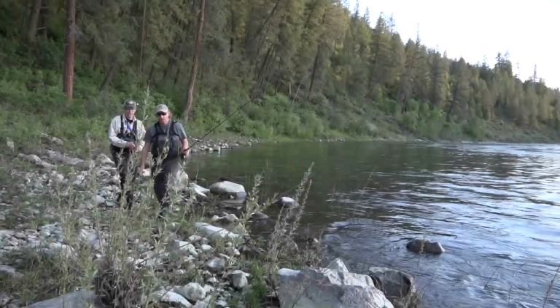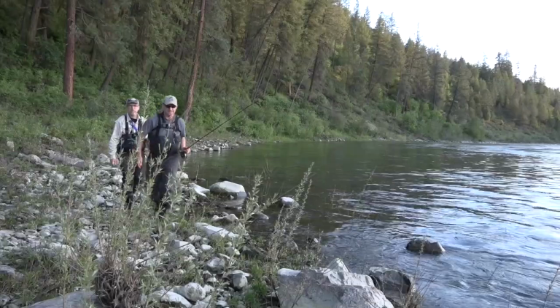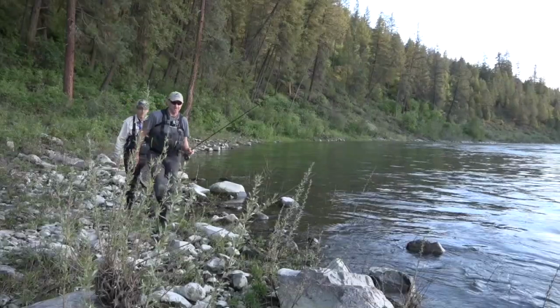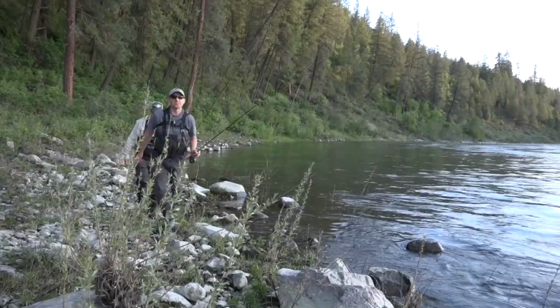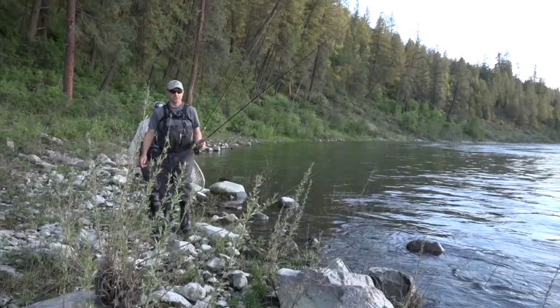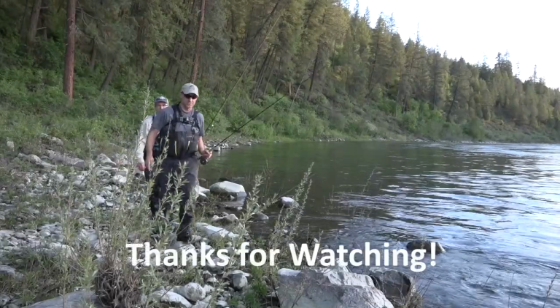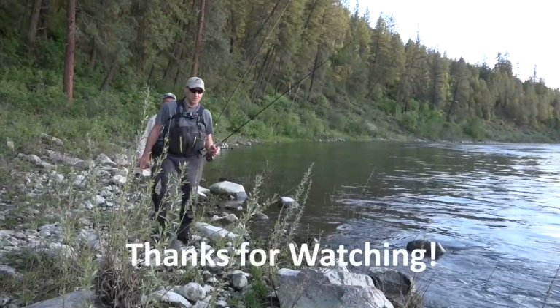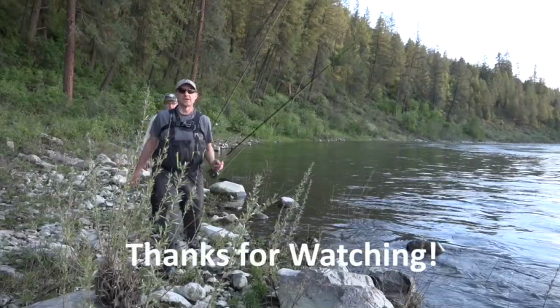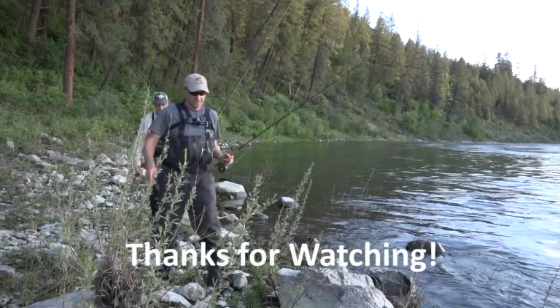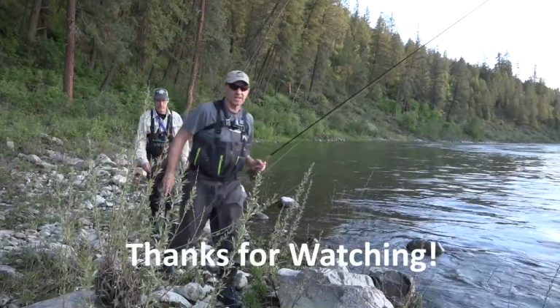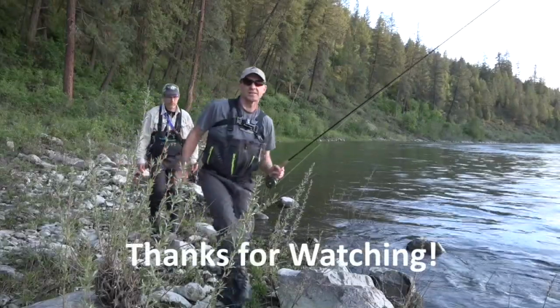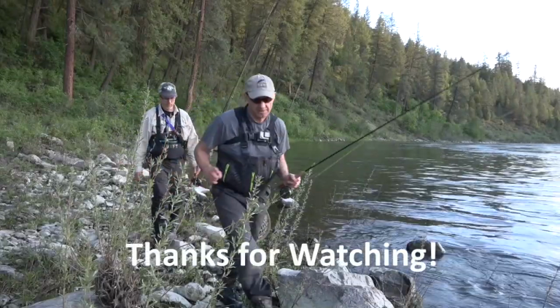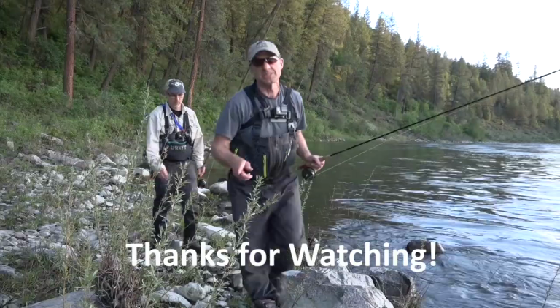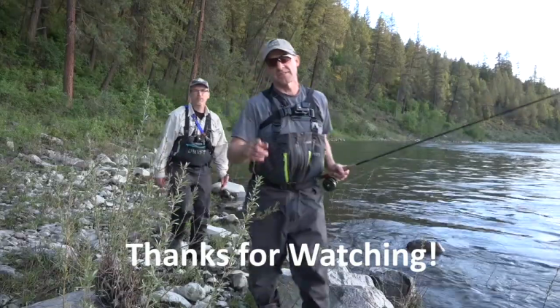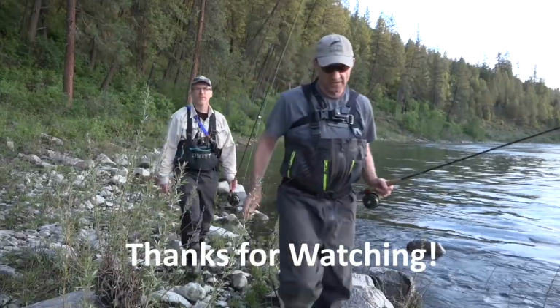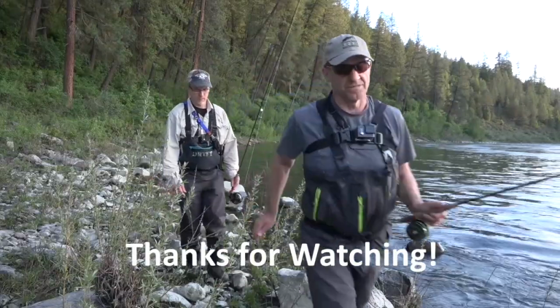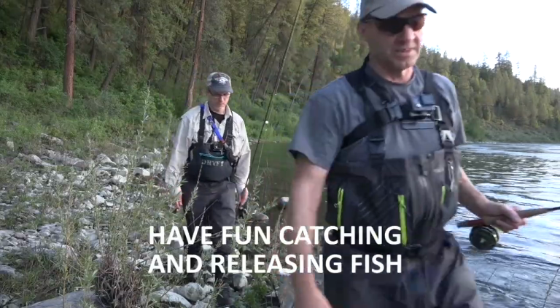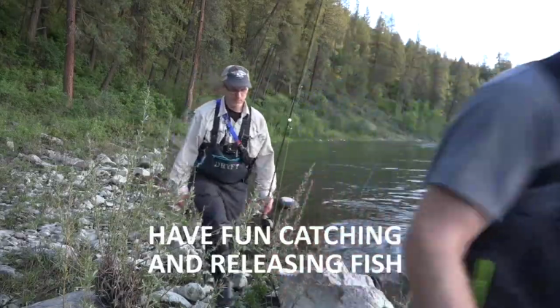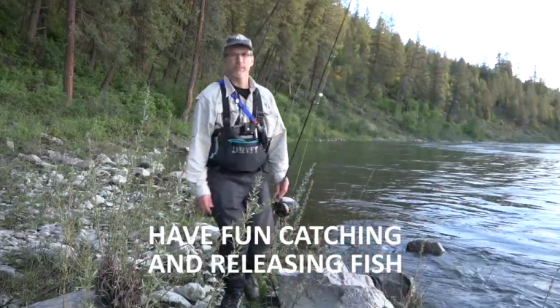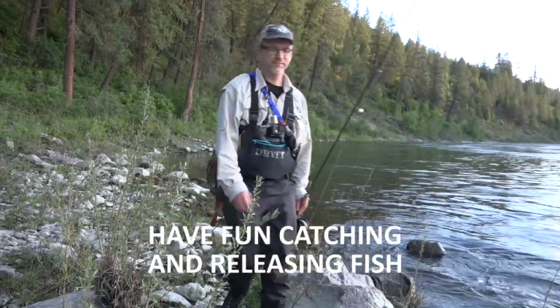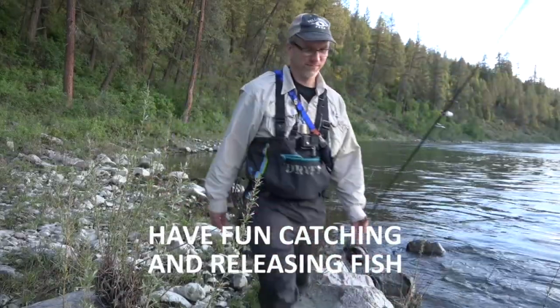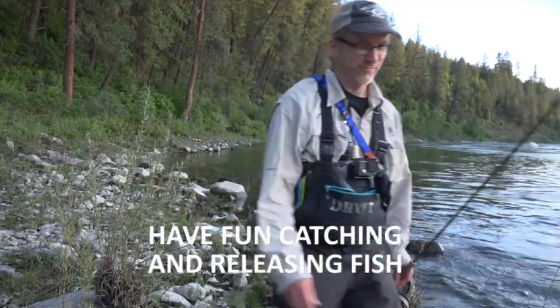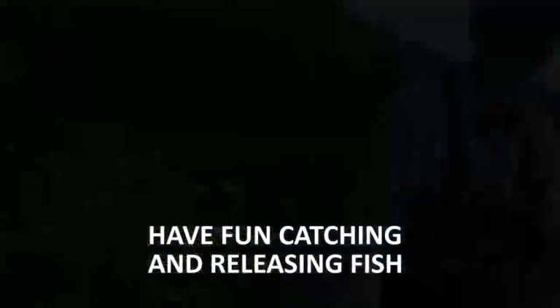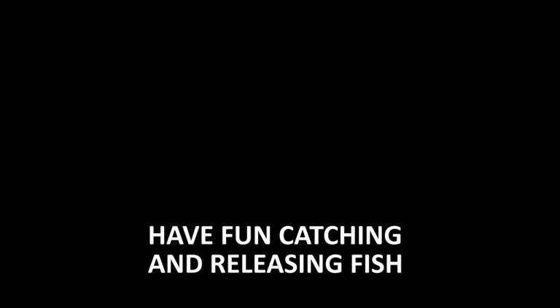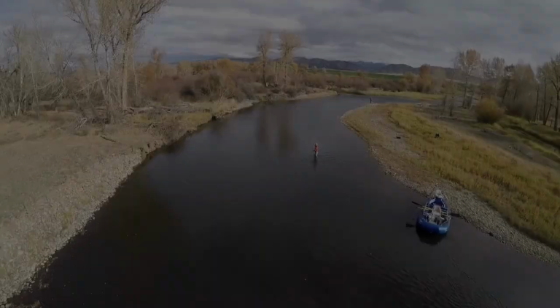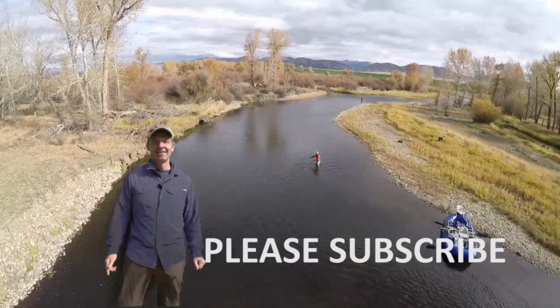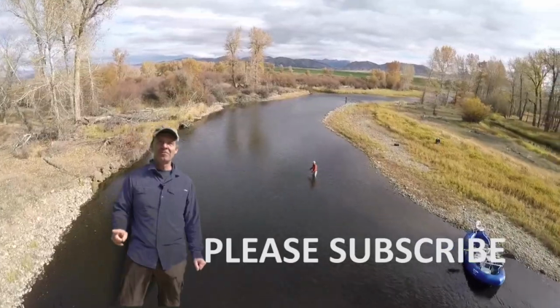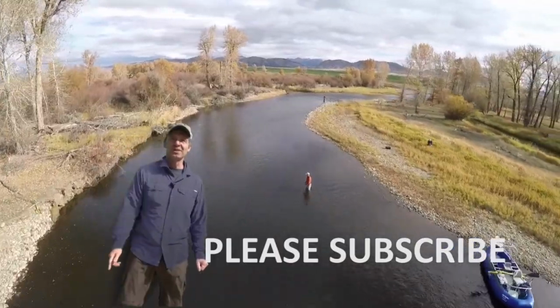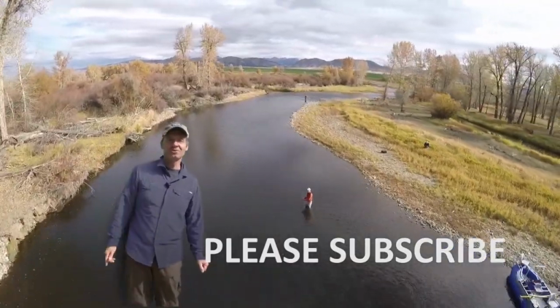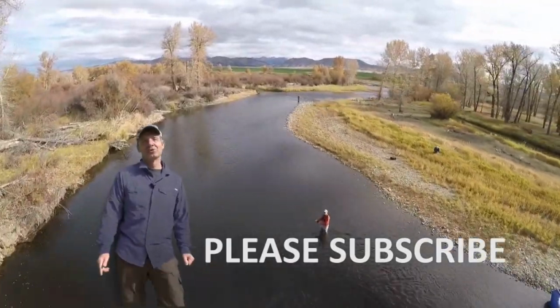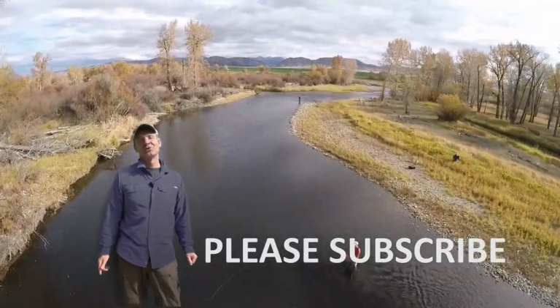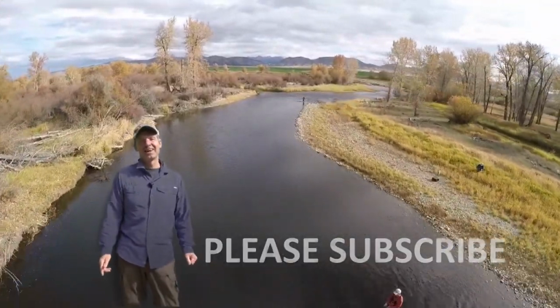Well ladies and gentlemen, I hope you enjoyed the show from the Spokane River. I know we had a great time. Please join us next week for more Fishing with Latin. Hey folks, please subscribe to our YouTube channel.